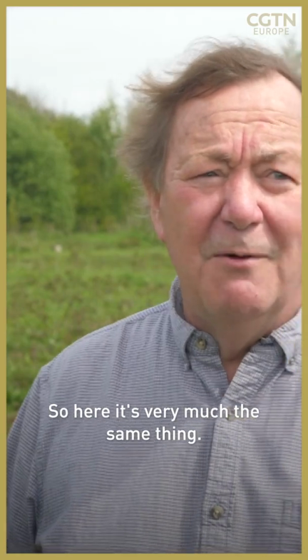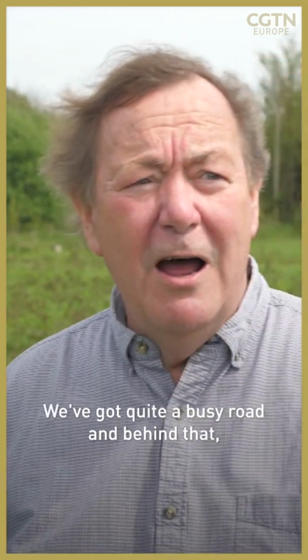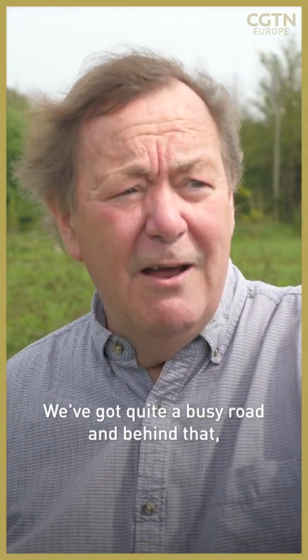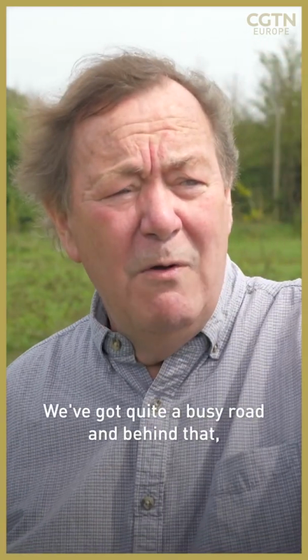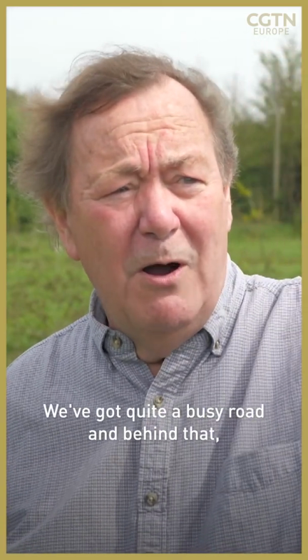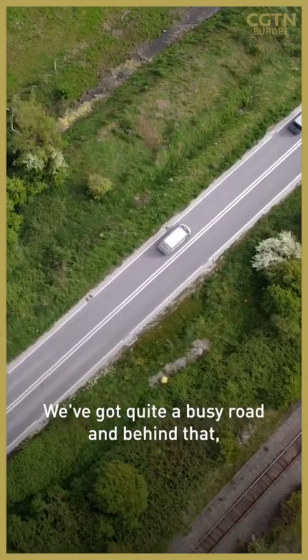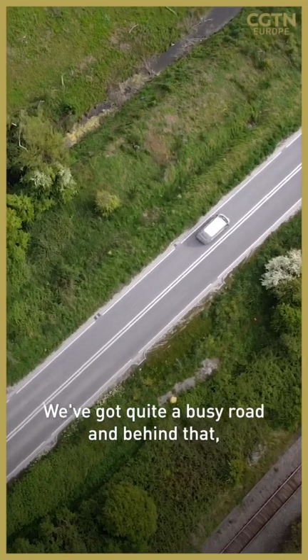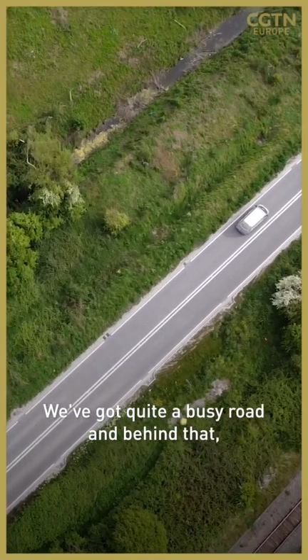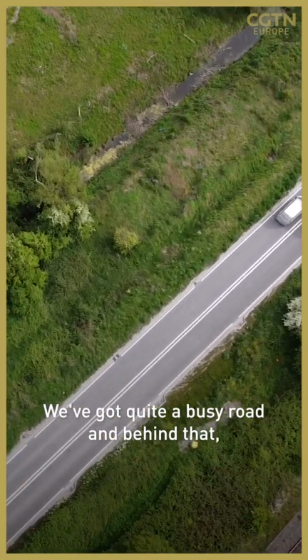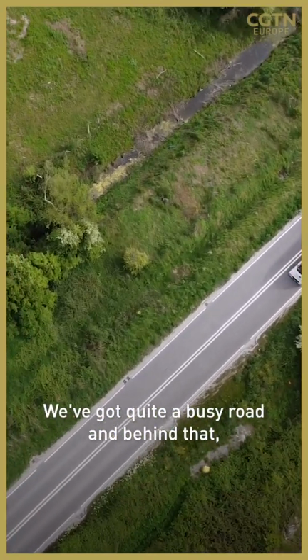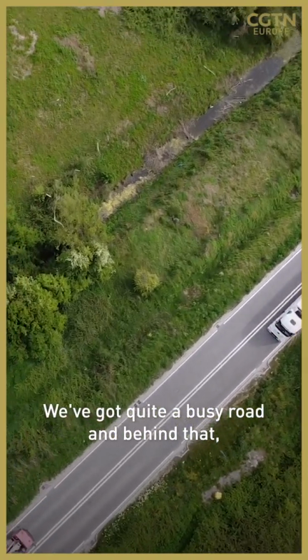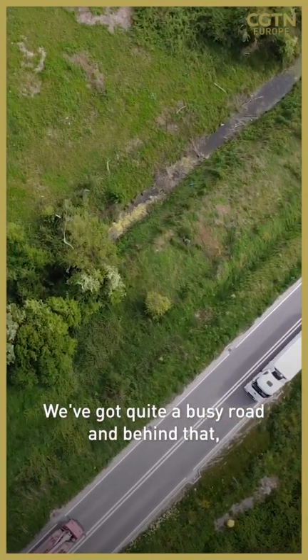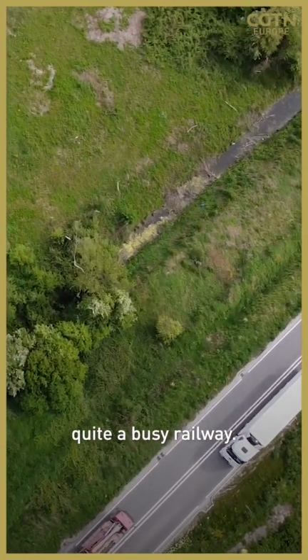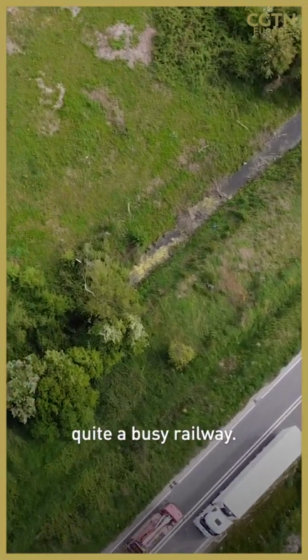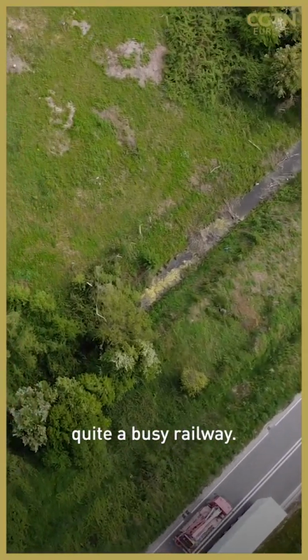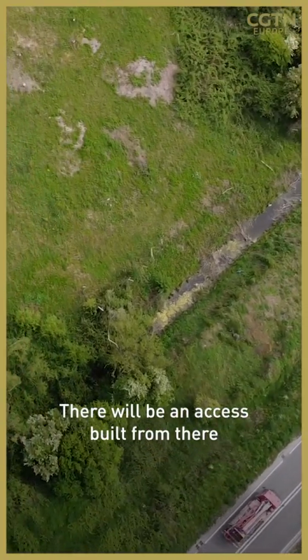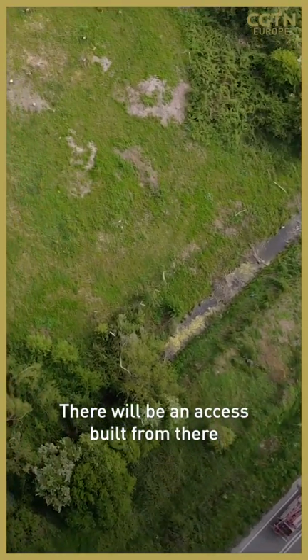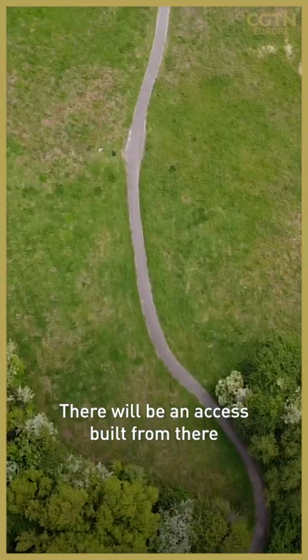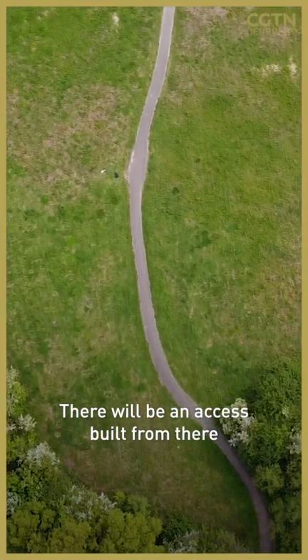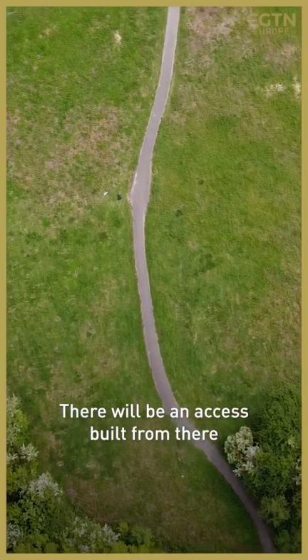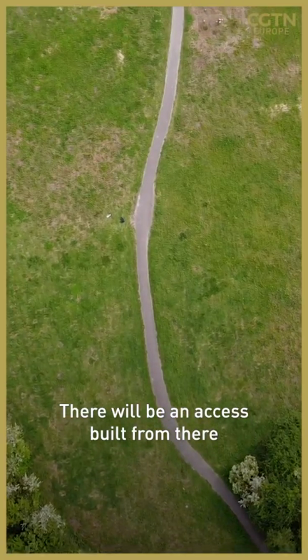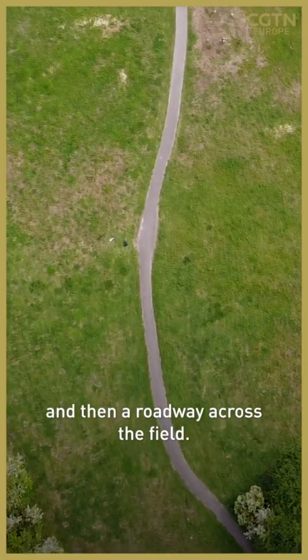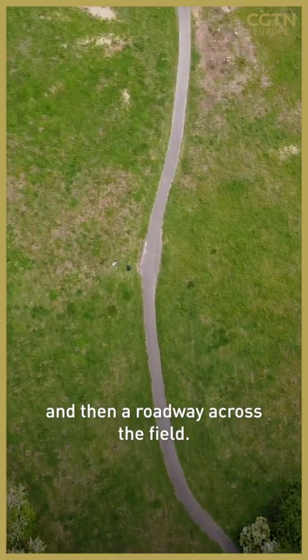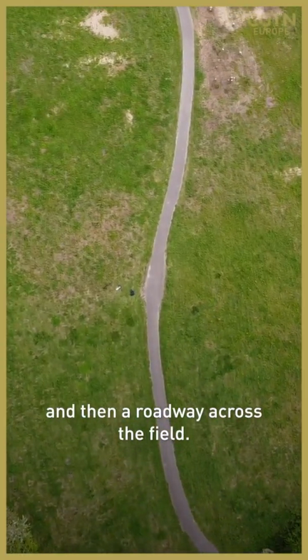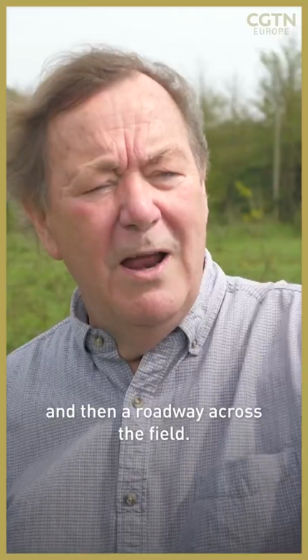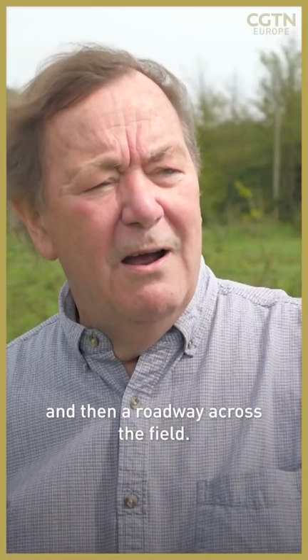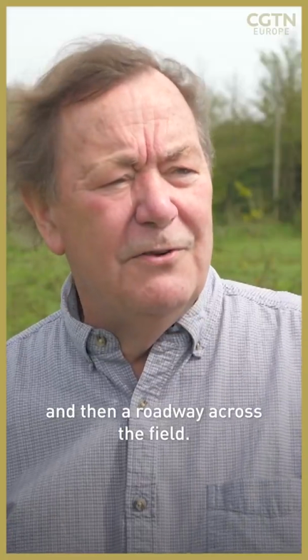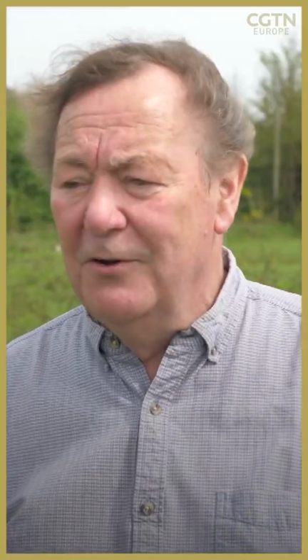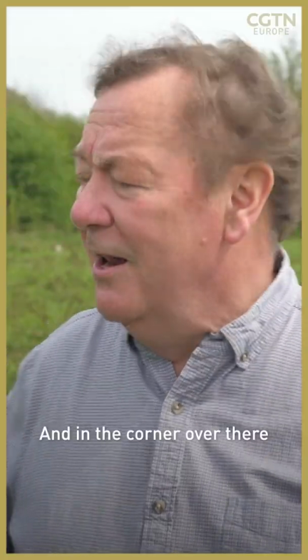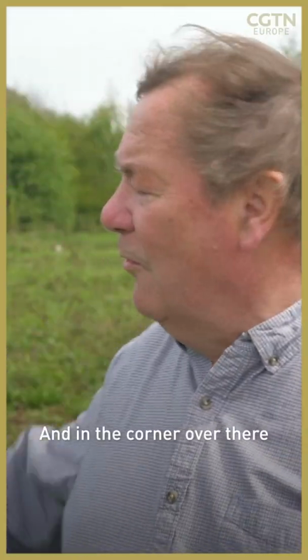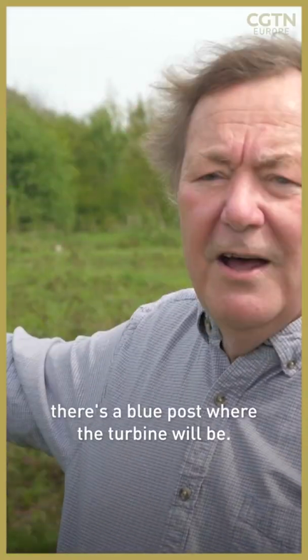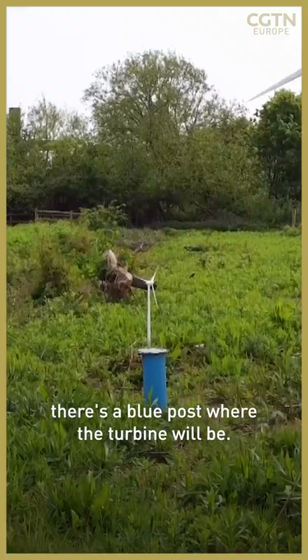We've got over here quite a busy road, and behind that a quite busy railway. There'll be an access built from there, and then a roadway across the field. In the corner over that is a blue post where the turbine will be.